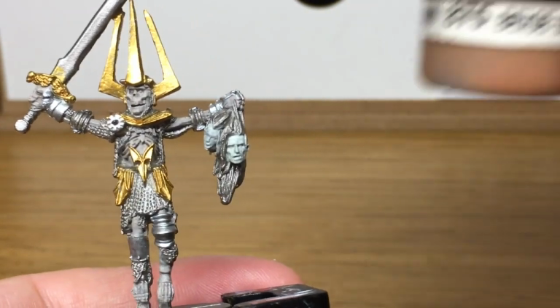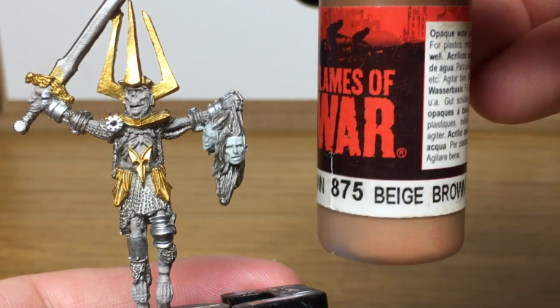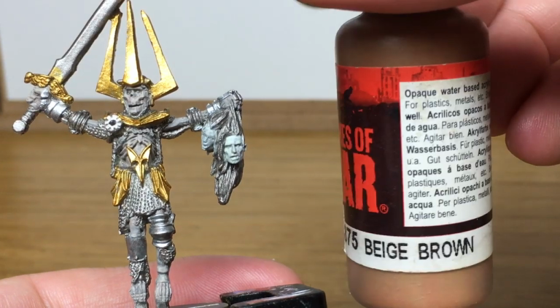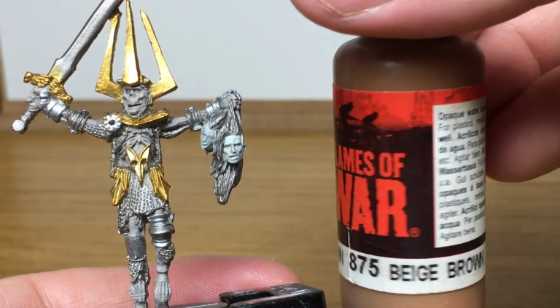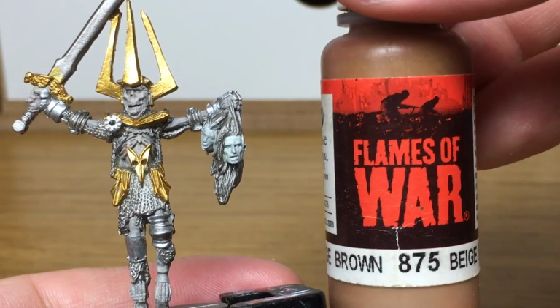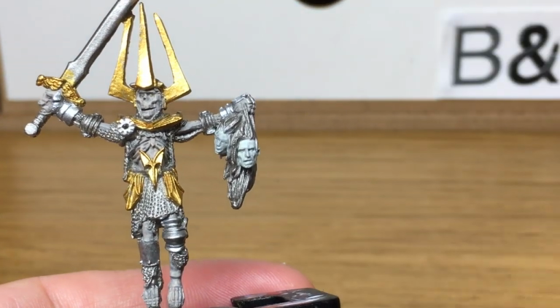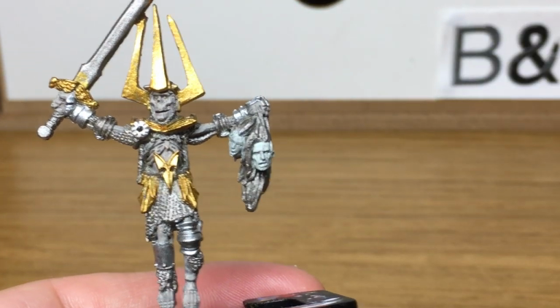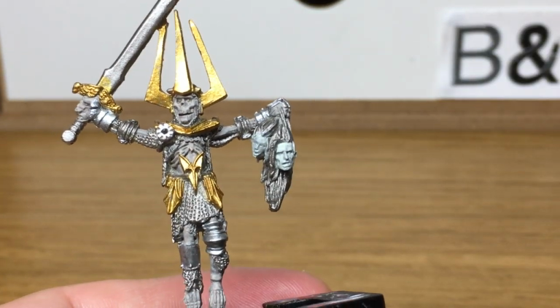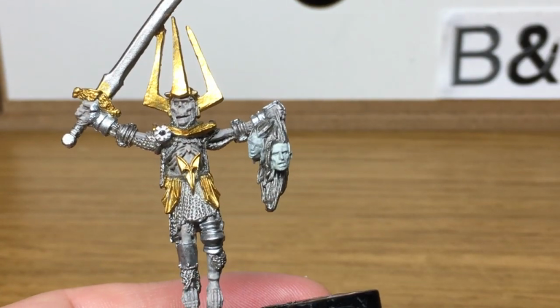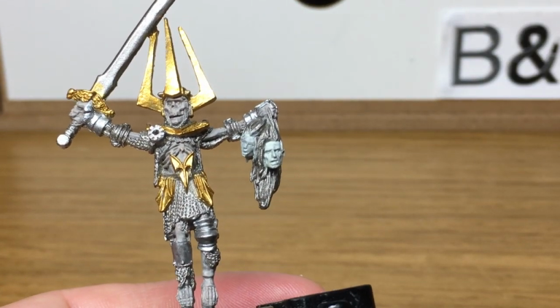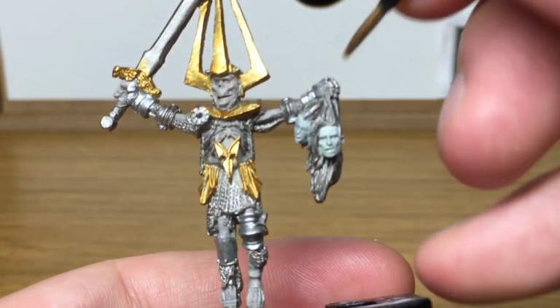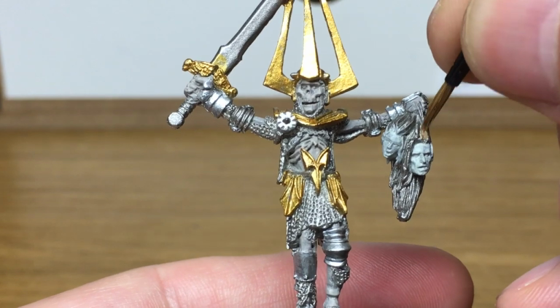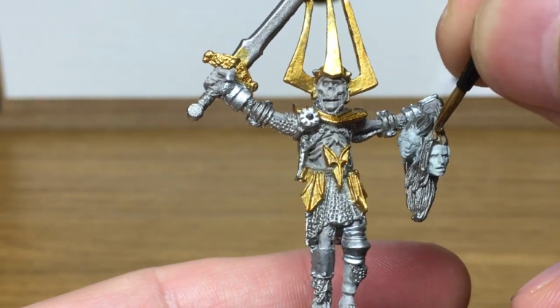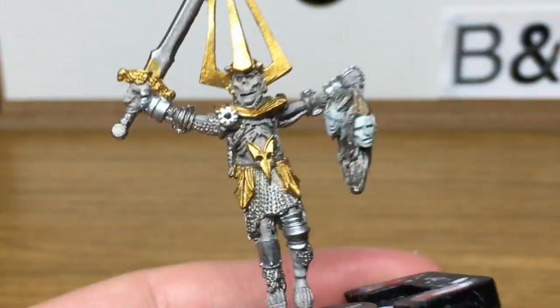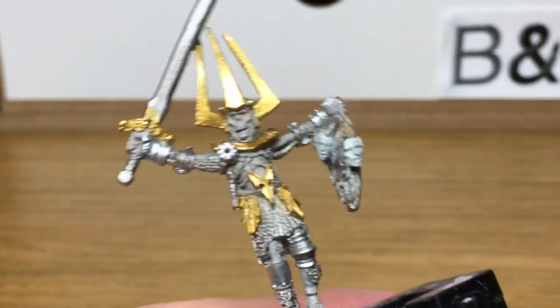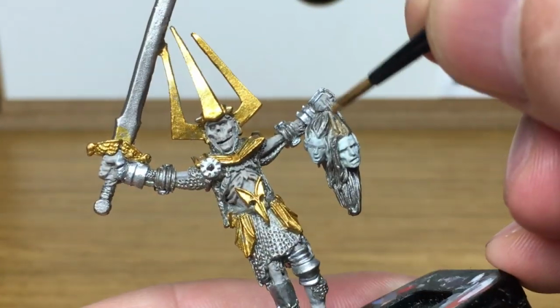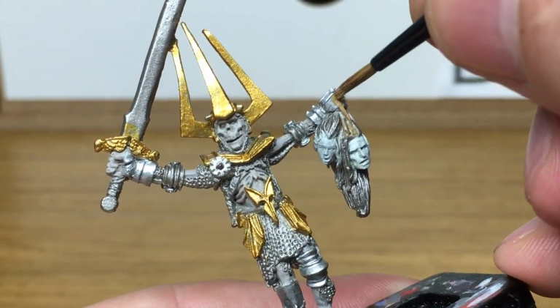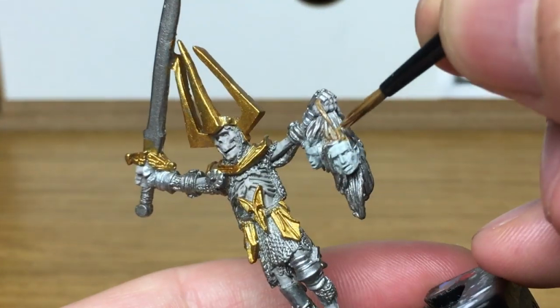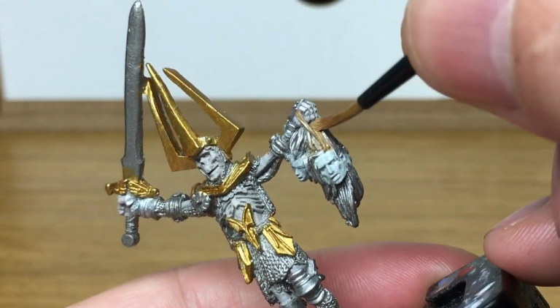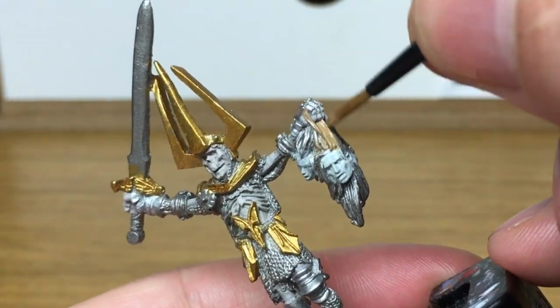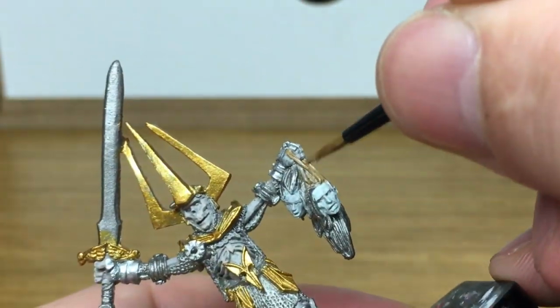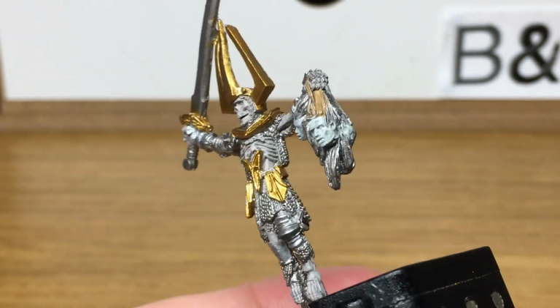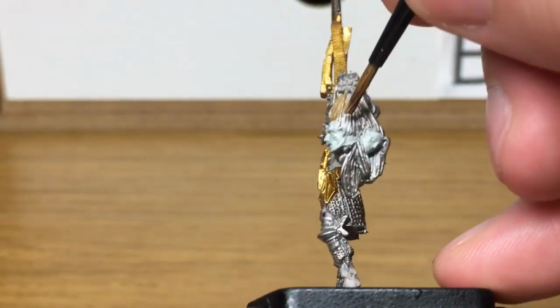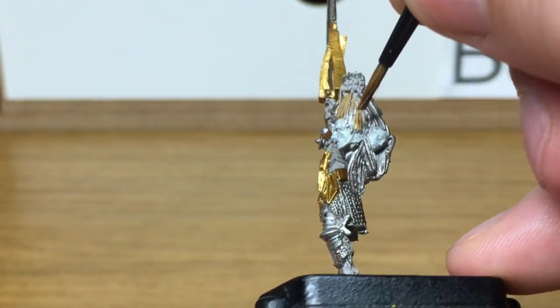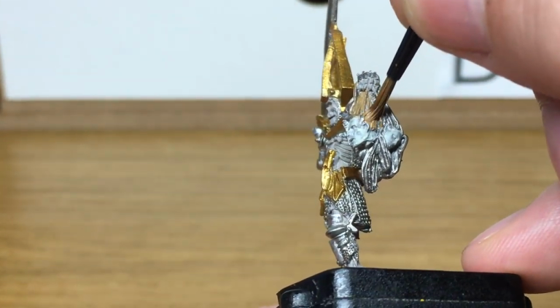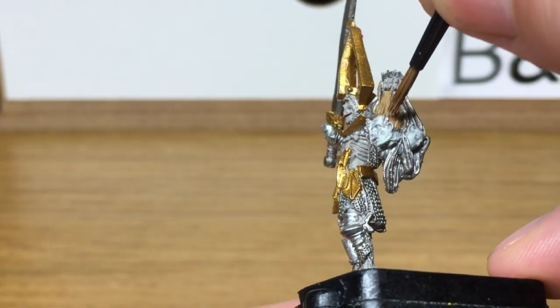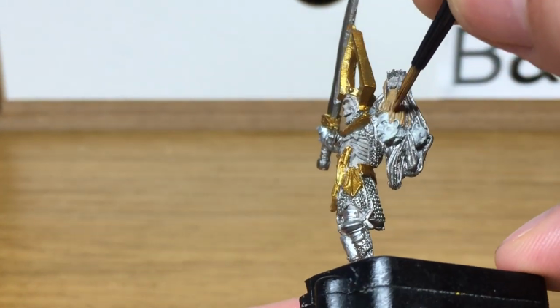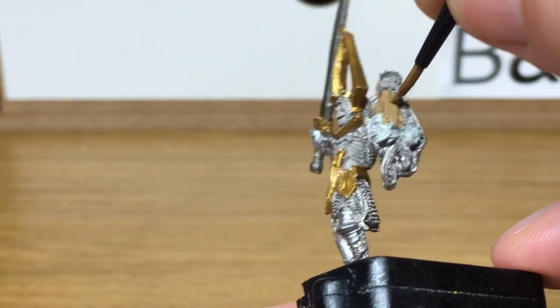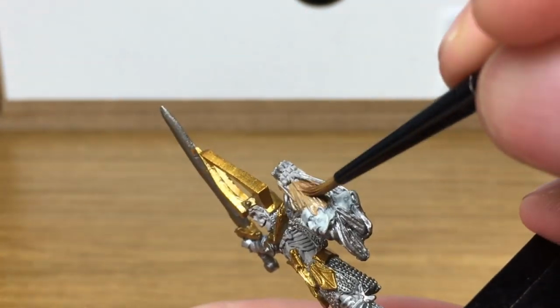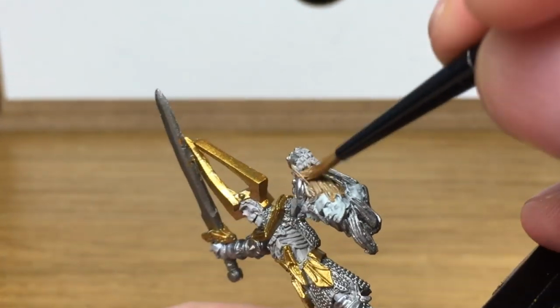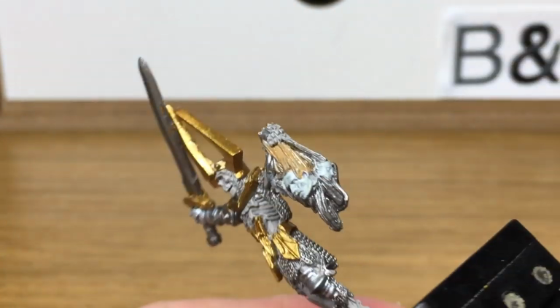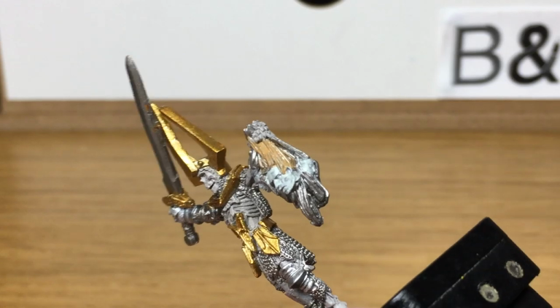Next up, it's going to be a little bit of Vallejo Beige Brown. I'm going to be using this for the hair on one of the heads. I'm also going to be using this on the straps on his armour. There's one strap which is really visible — I think the other one's tucked away so you don't need to worry about that.